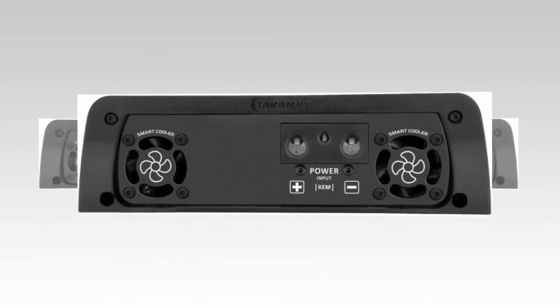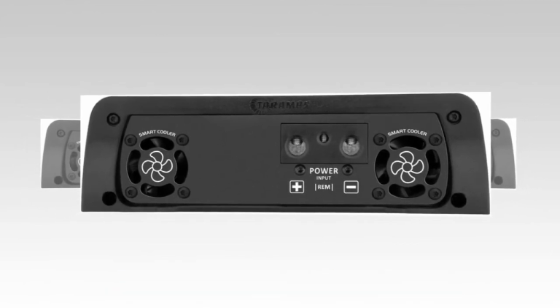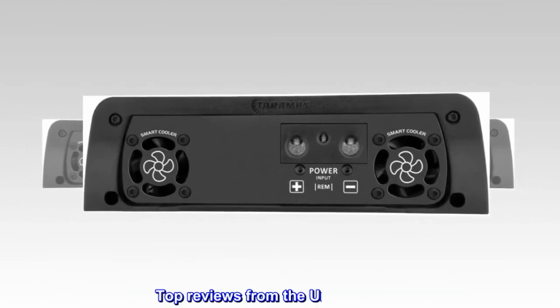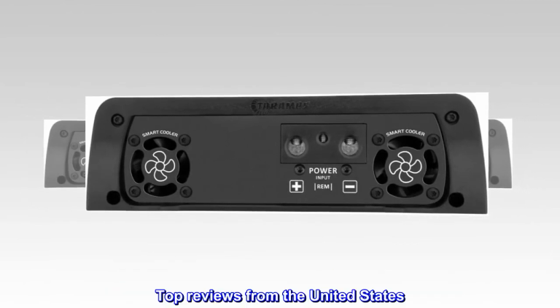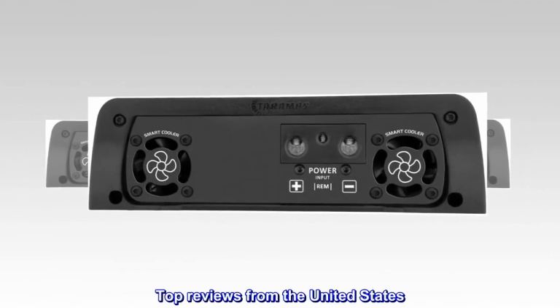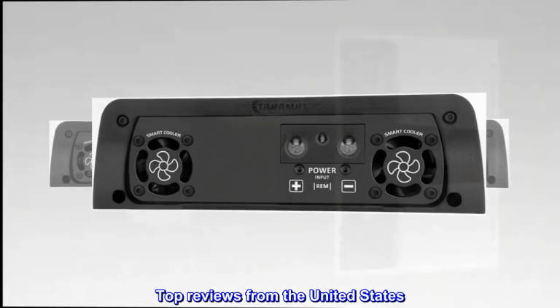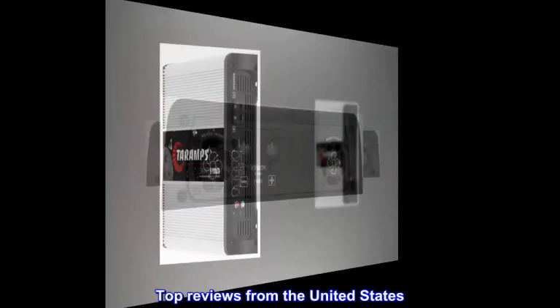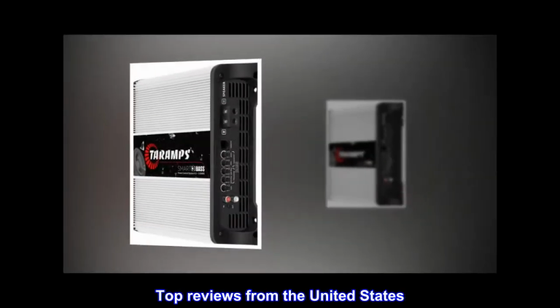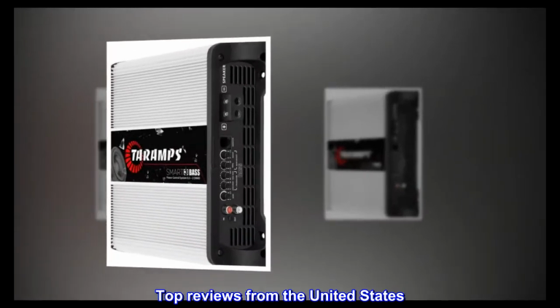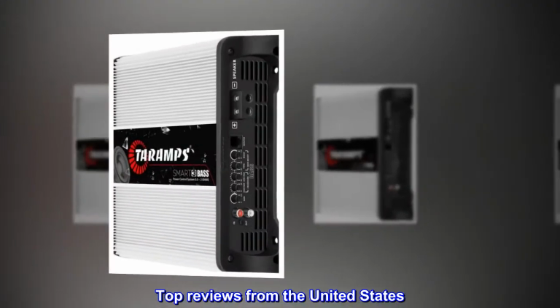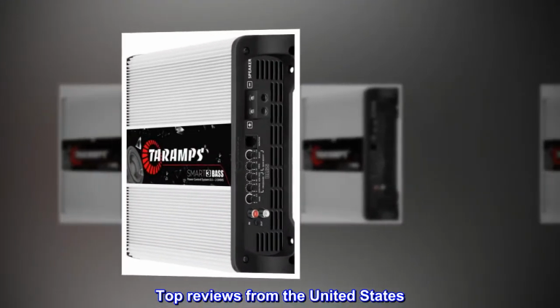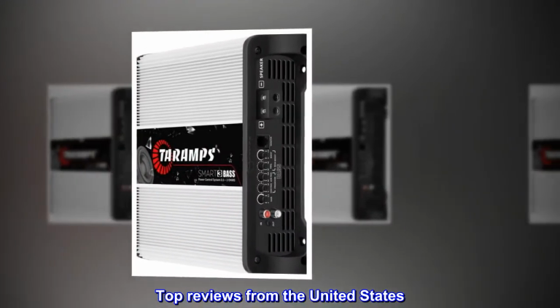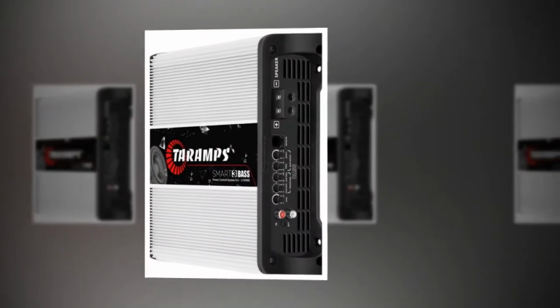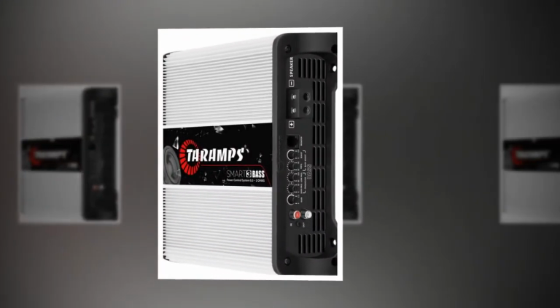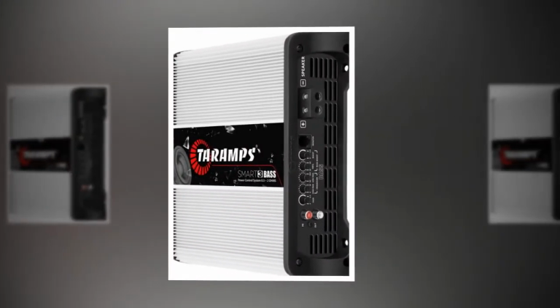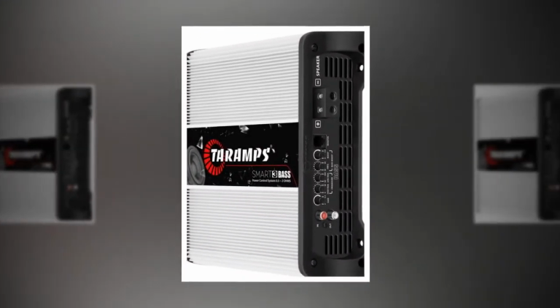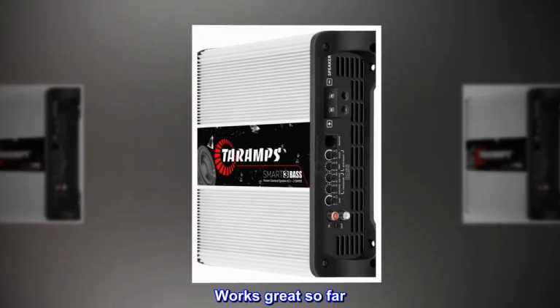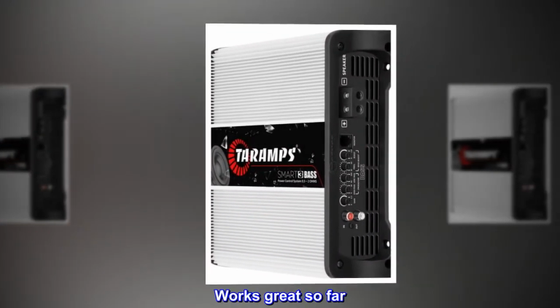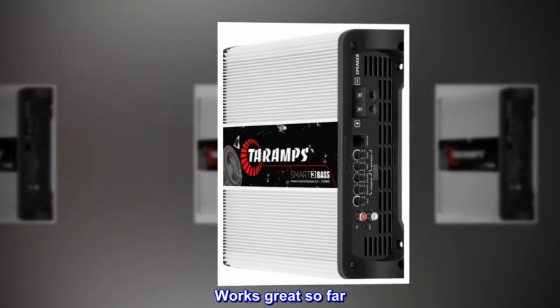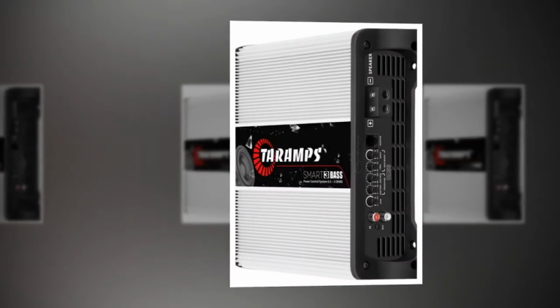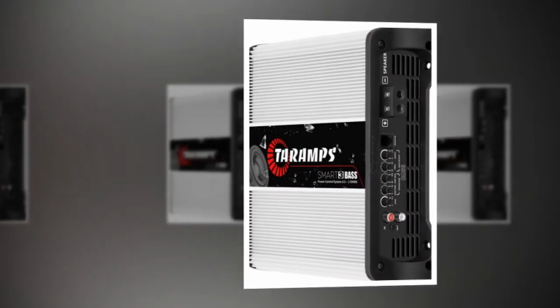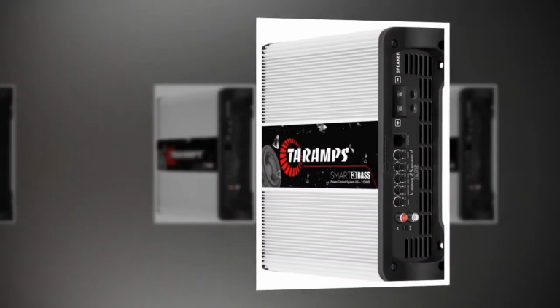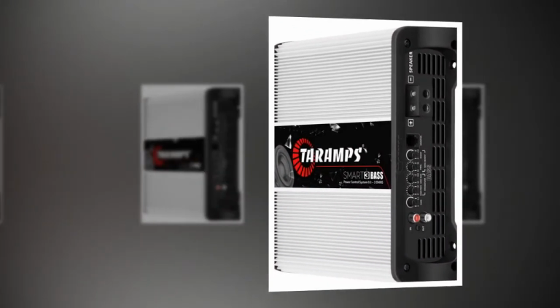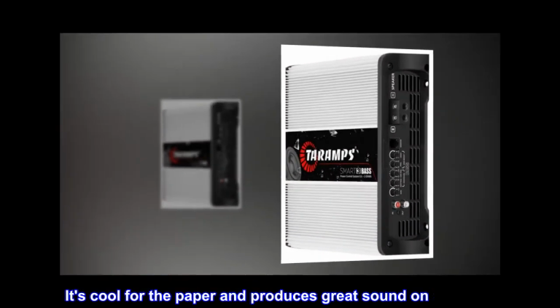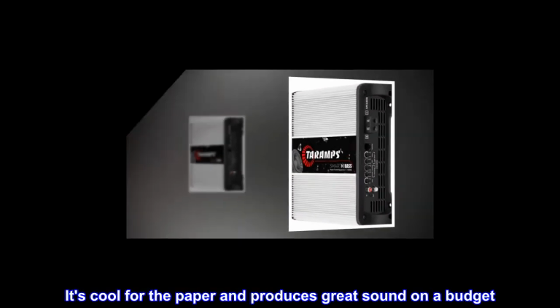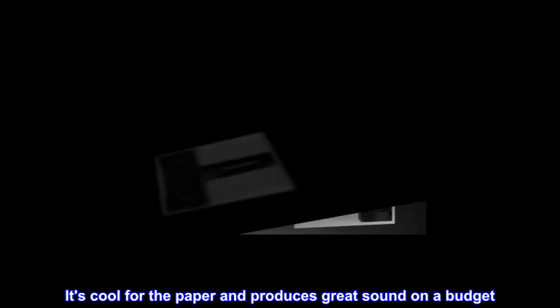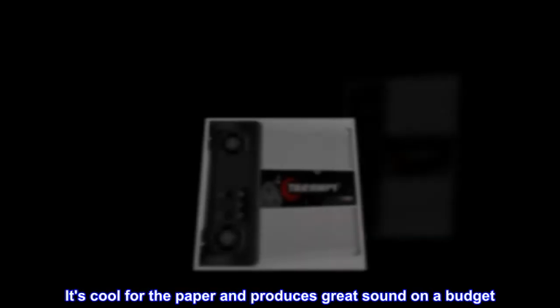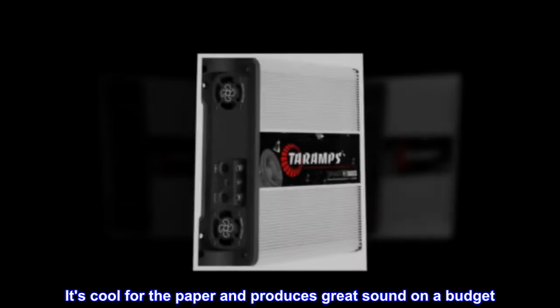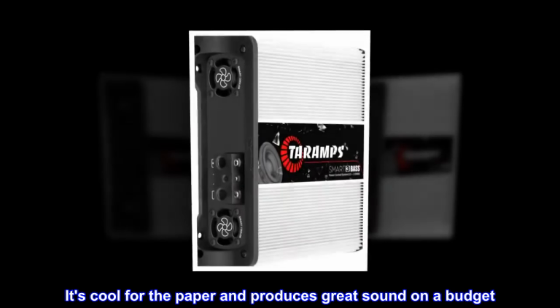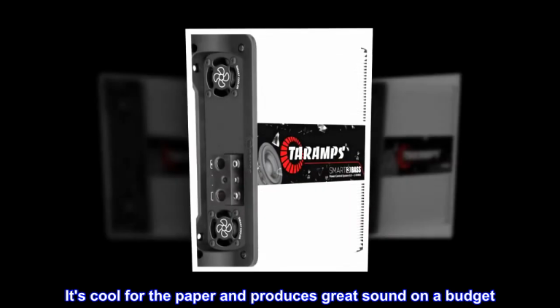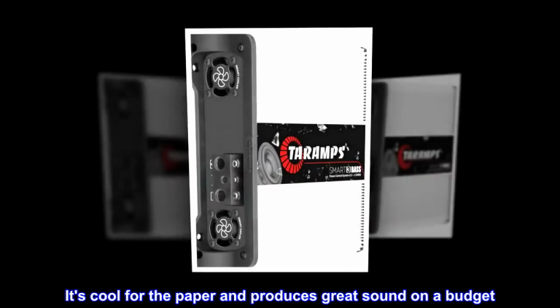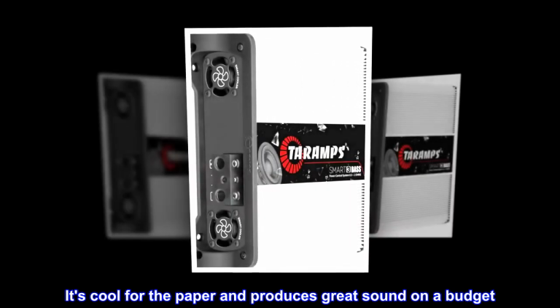Top reviews from the United States. Works great so far. It's cool for the price and produces great sound on a budget.